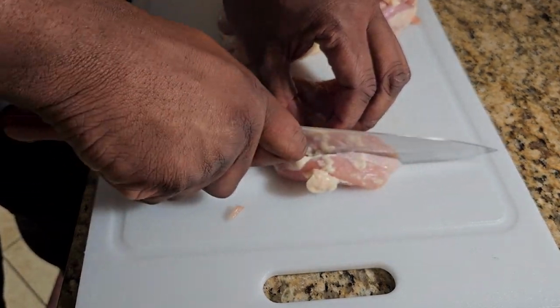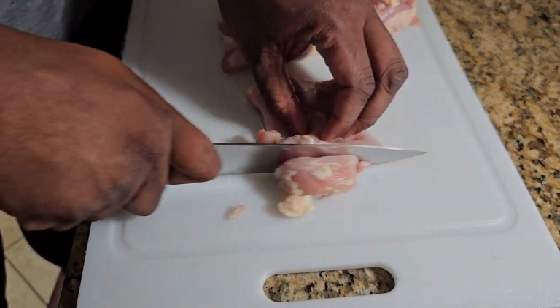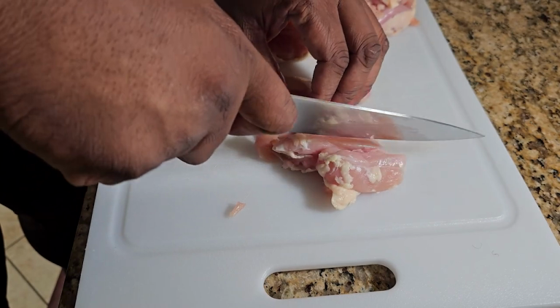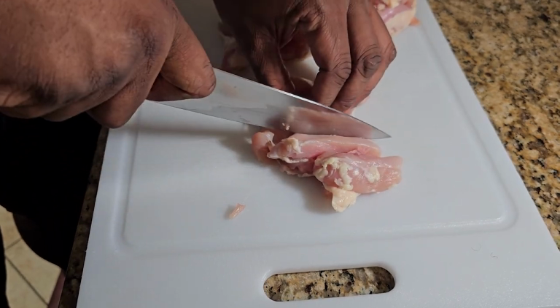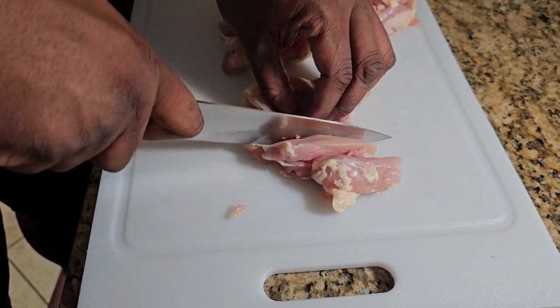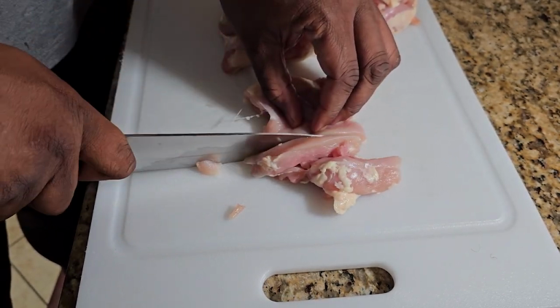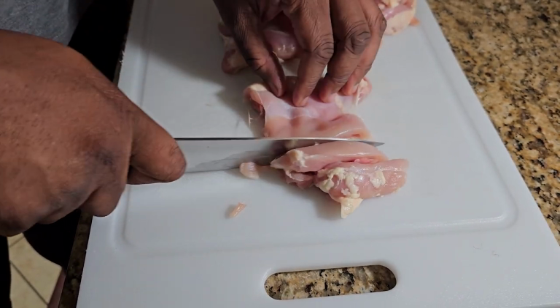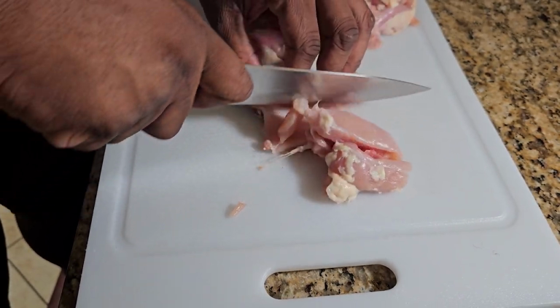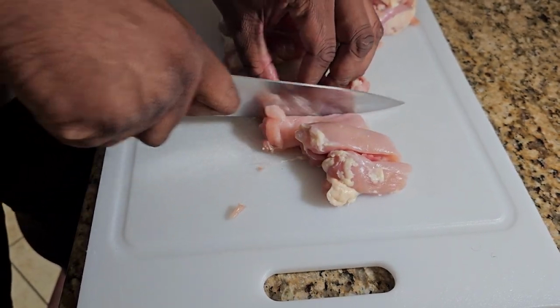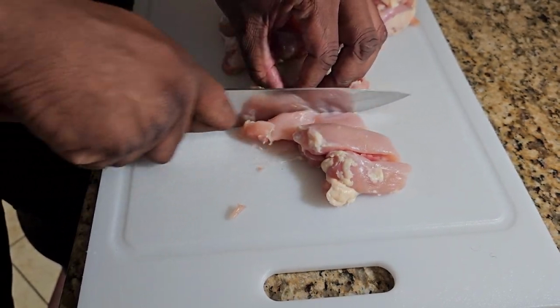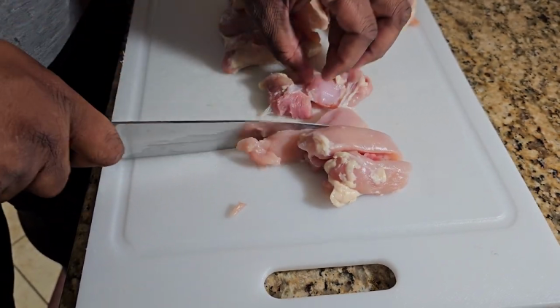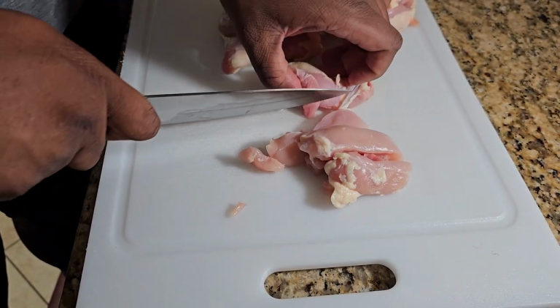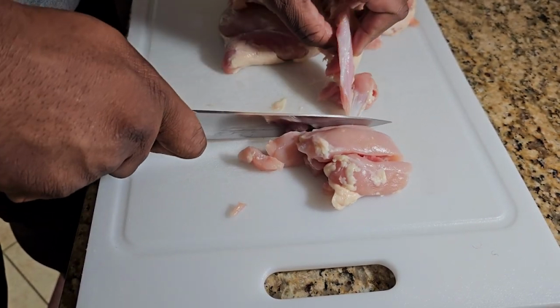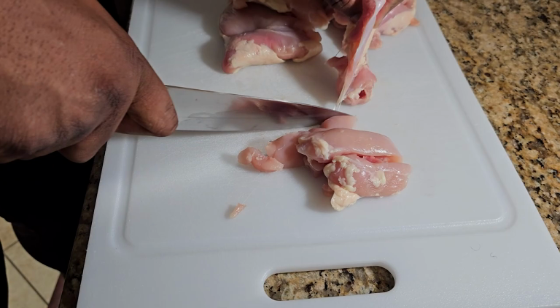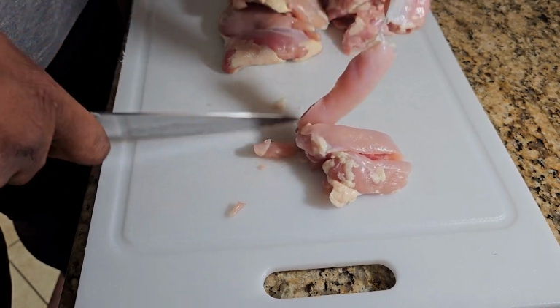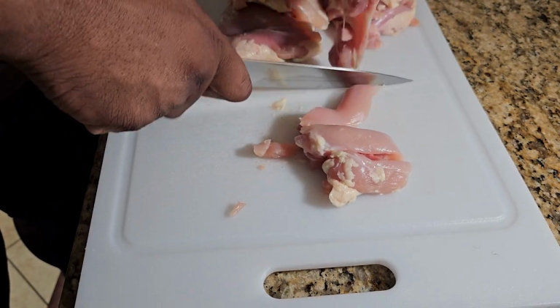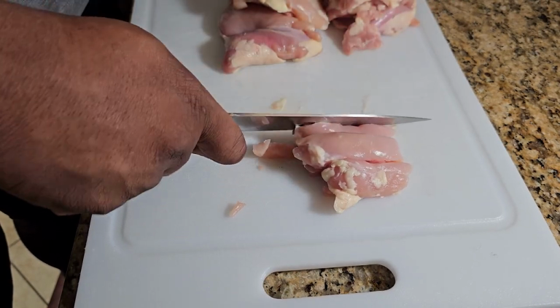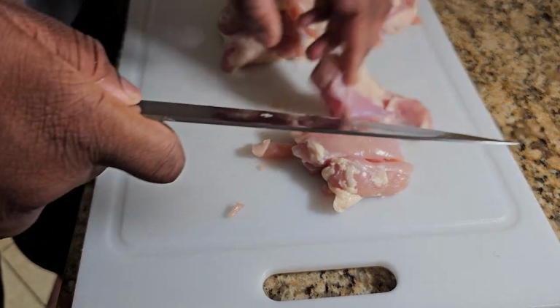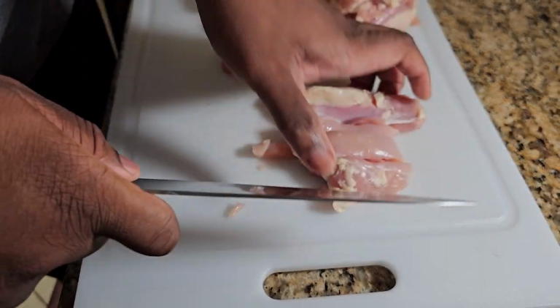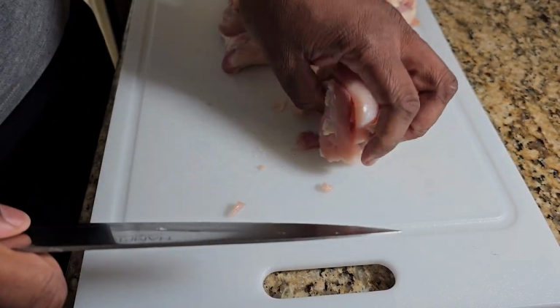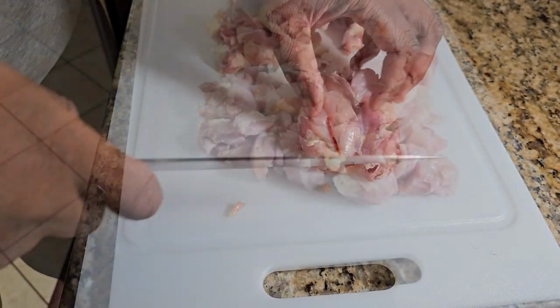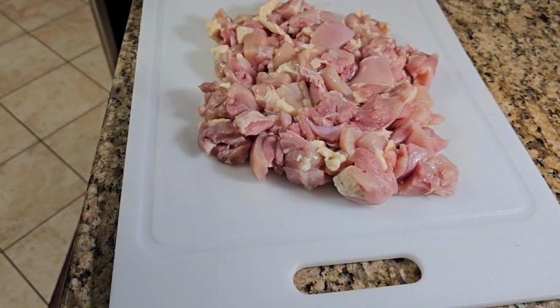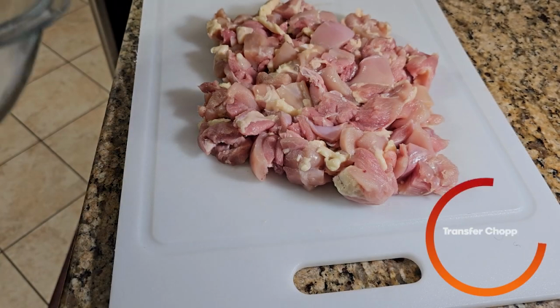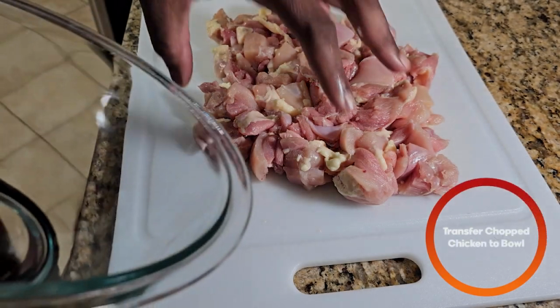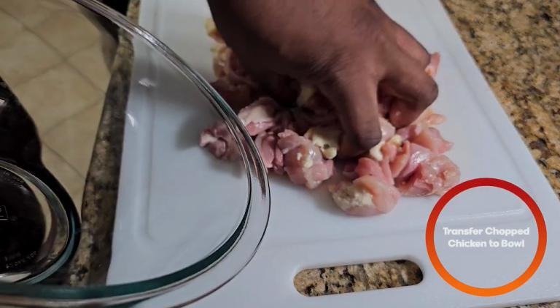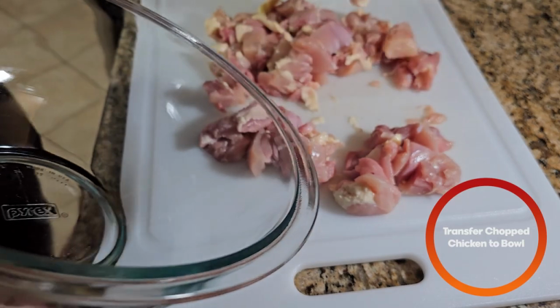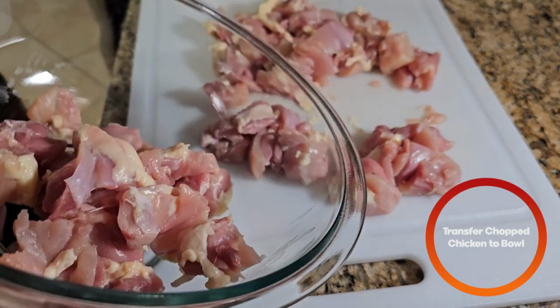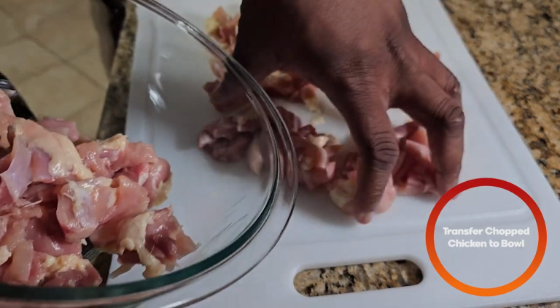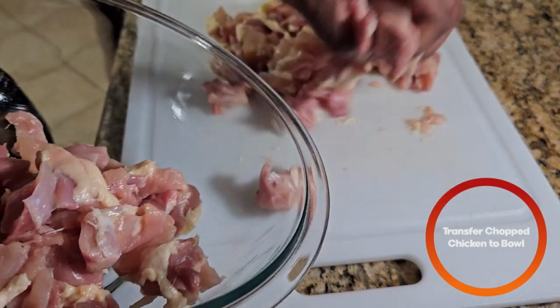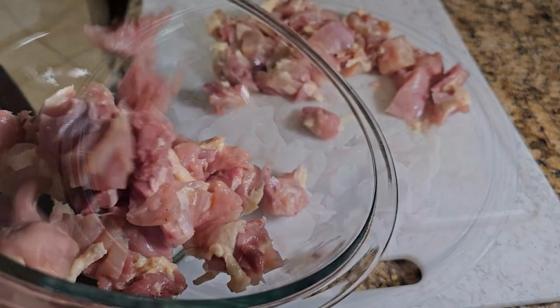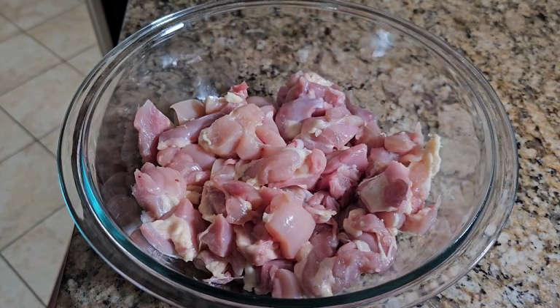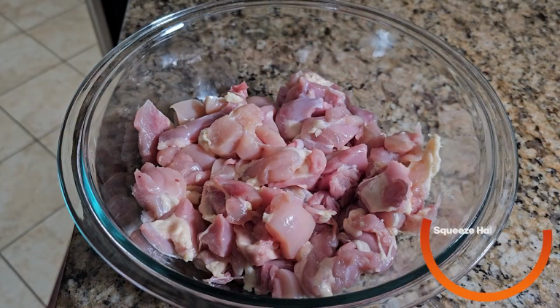You want to cut them into bite-sized pieces. You can use chicken breasts or chicken thighs — I like thighs because they're more flavorful. After chopping them into bite-sized pieces, we're going to take them and put them in a bowl.